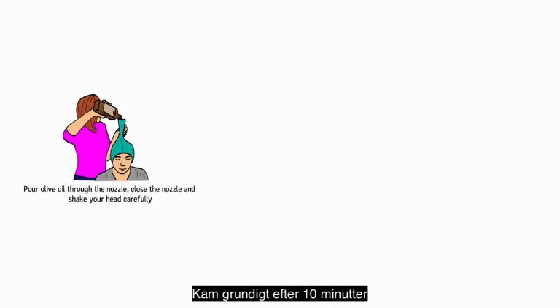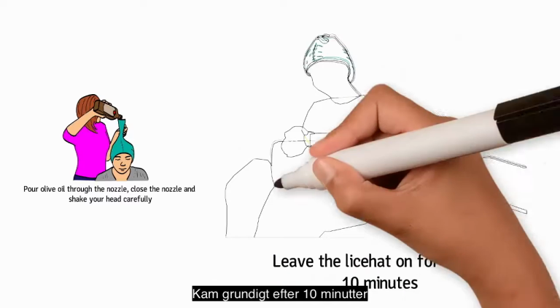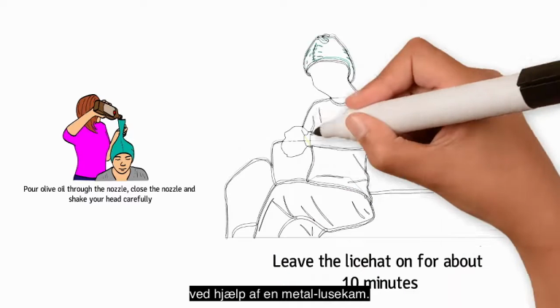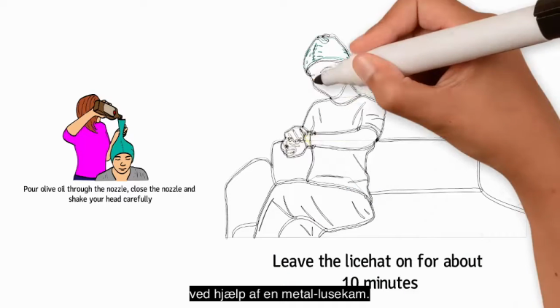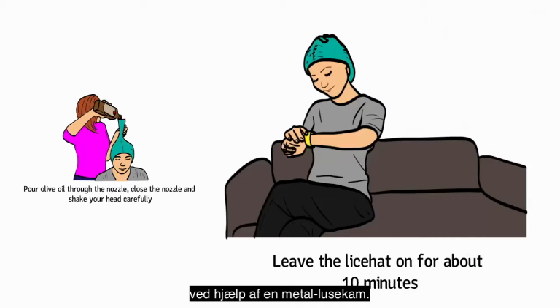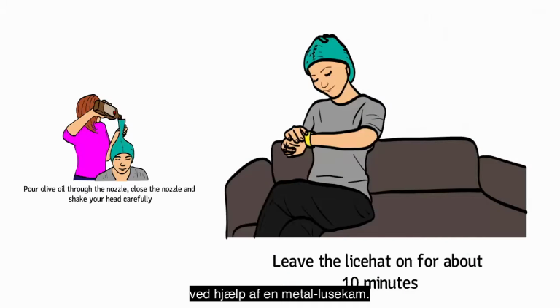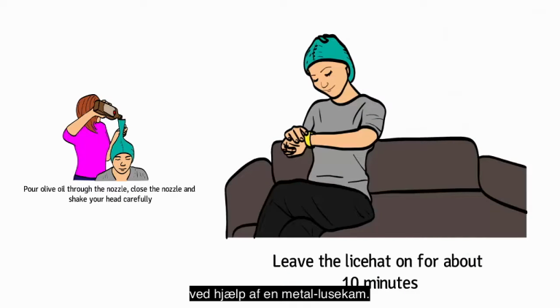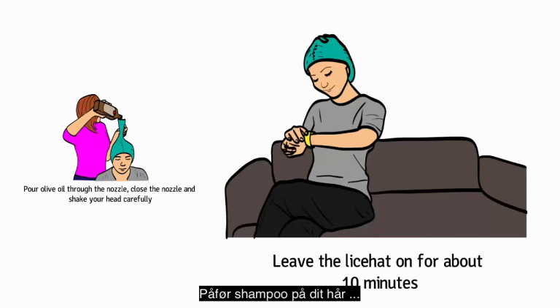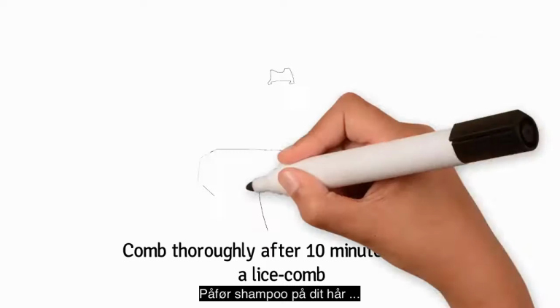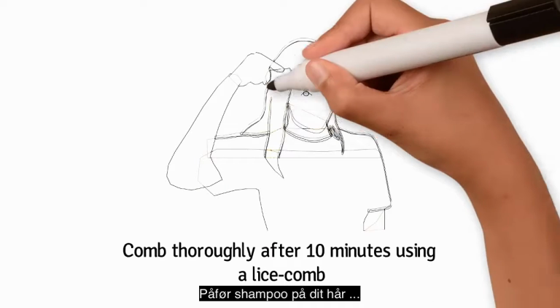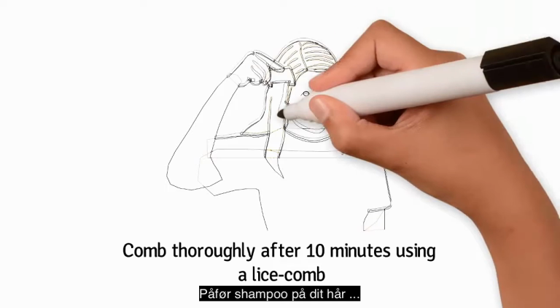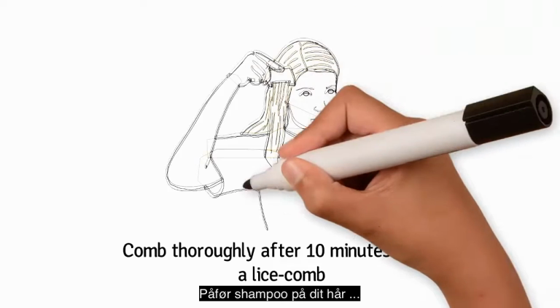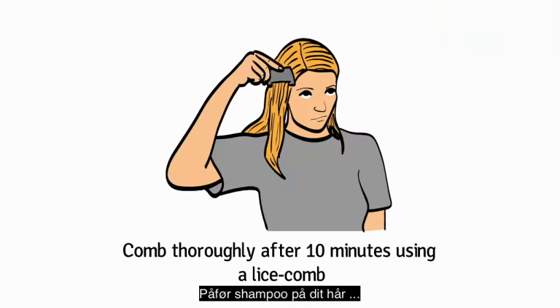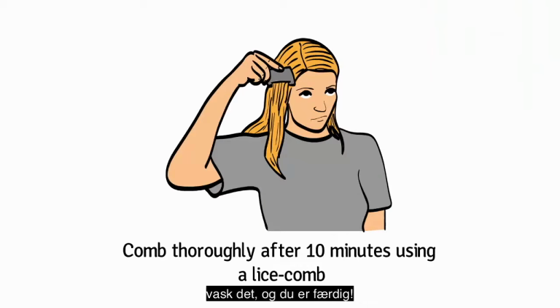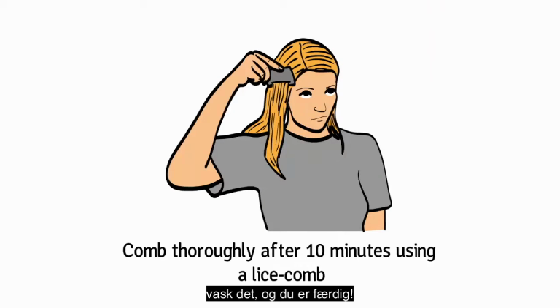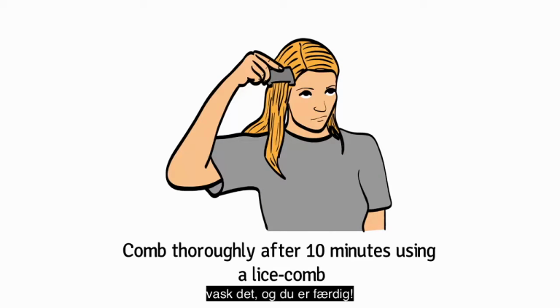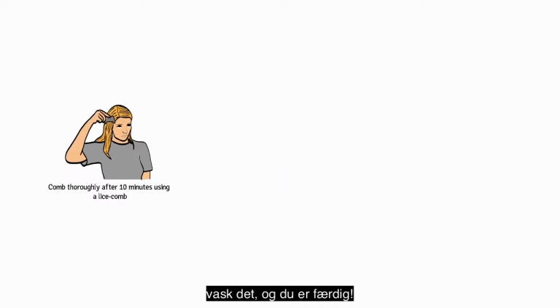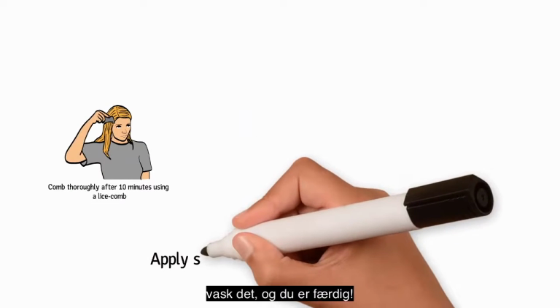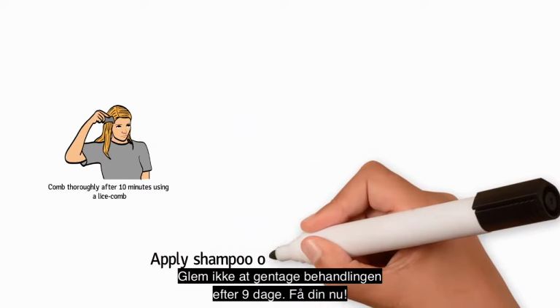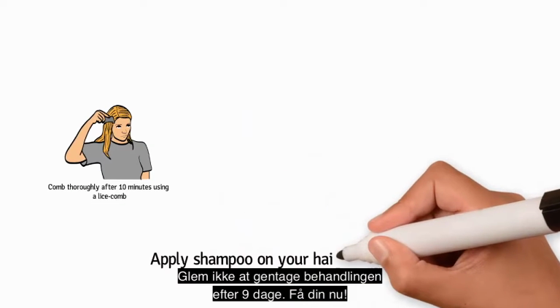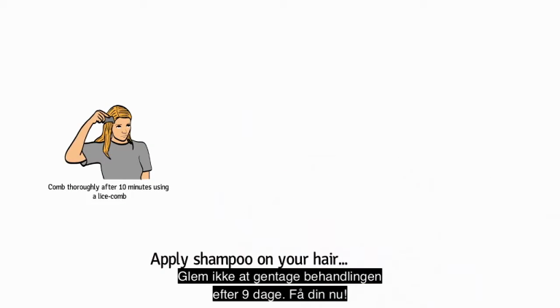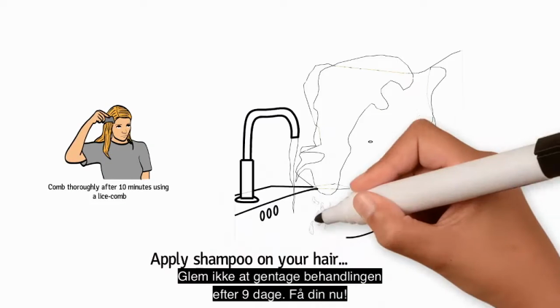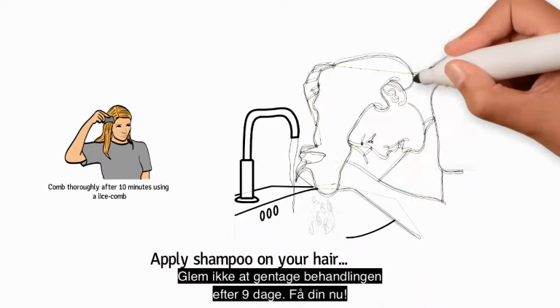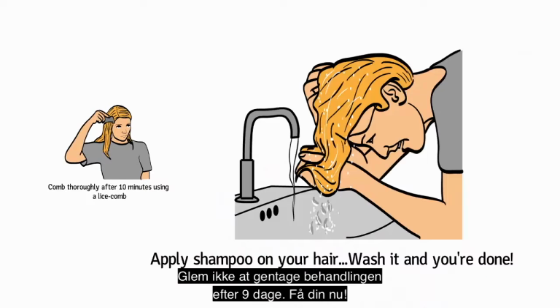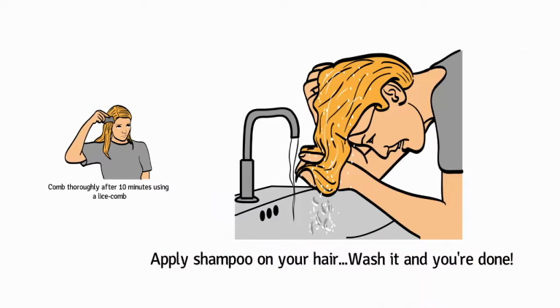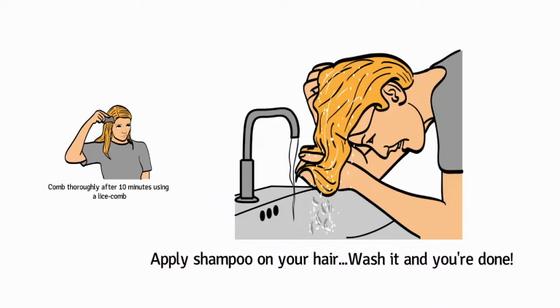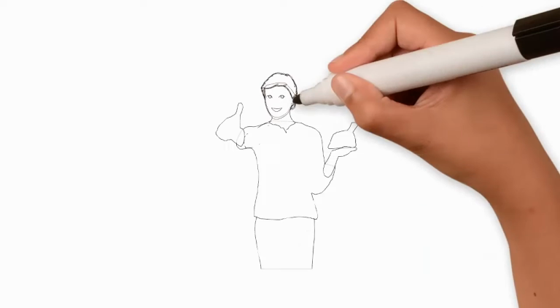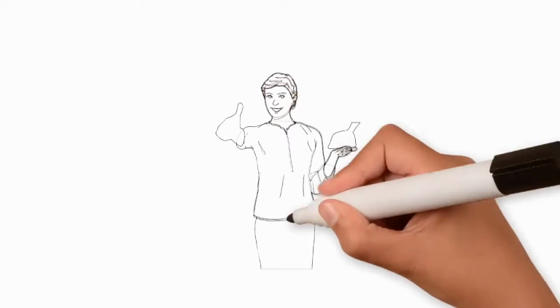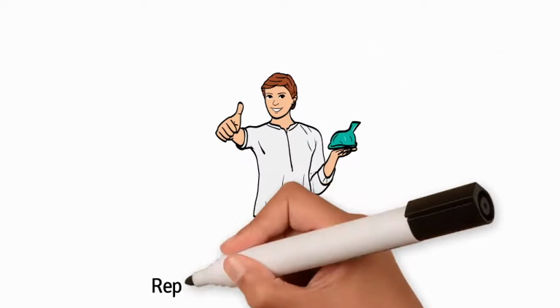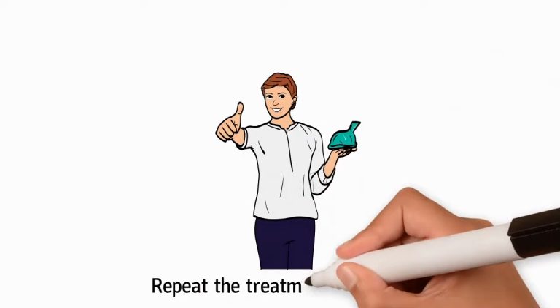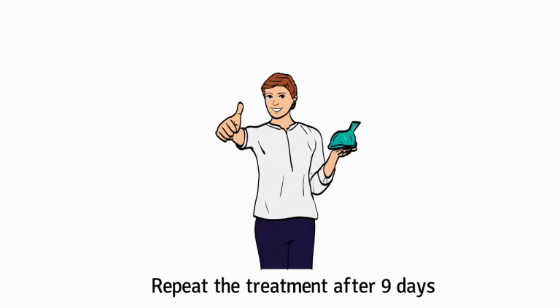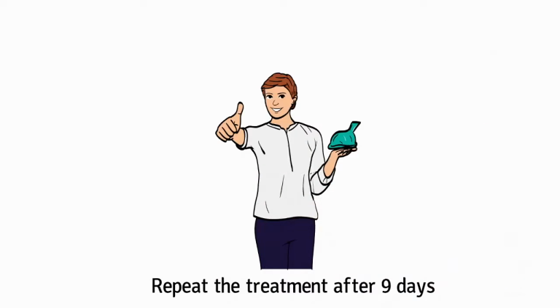Comb thoroughly after 10 minutes using a metal lice comb. Apply shampoo directly on your hair, wash it, and you're done. Don't forget to repeat the treatment after 9 days. Get yours now.